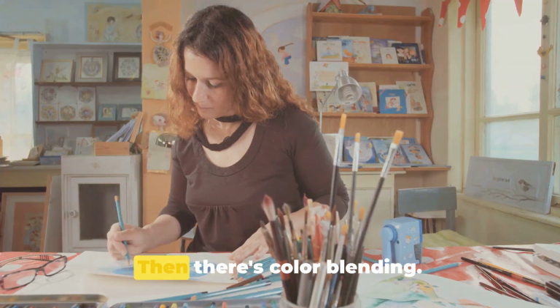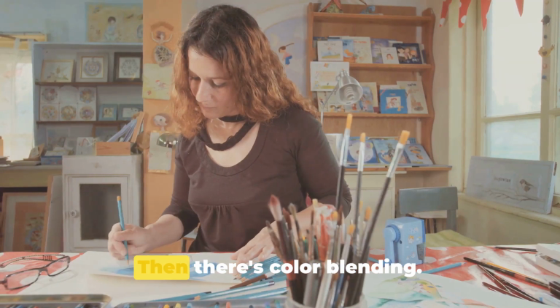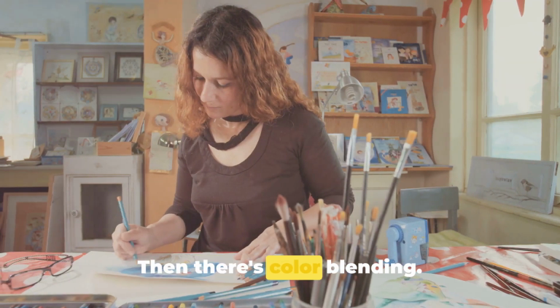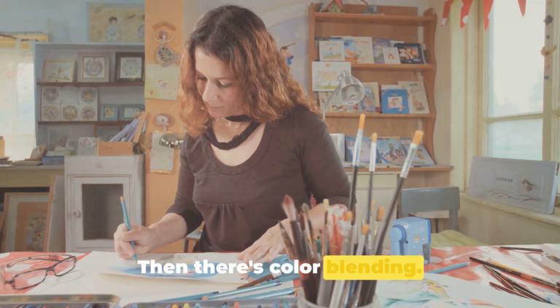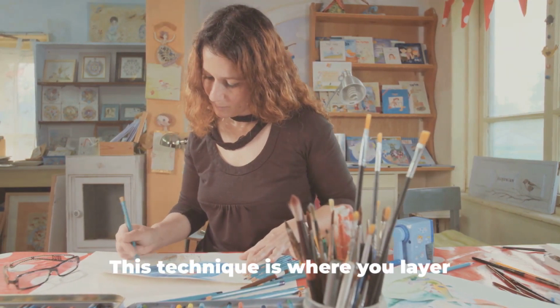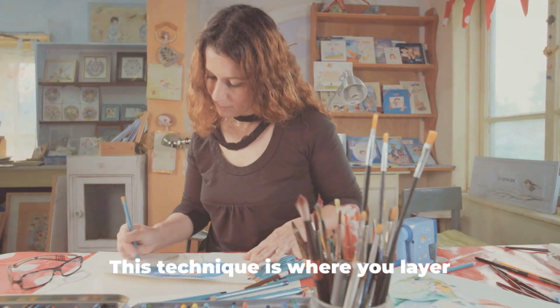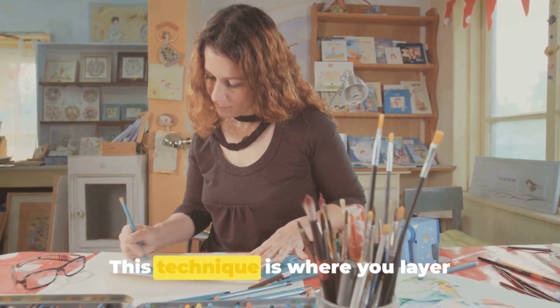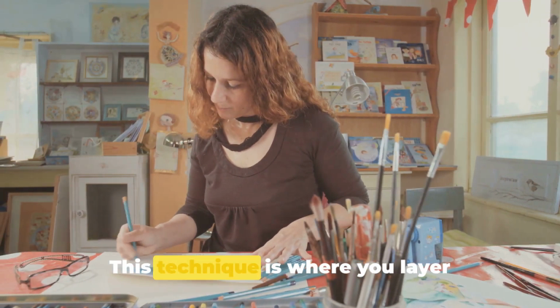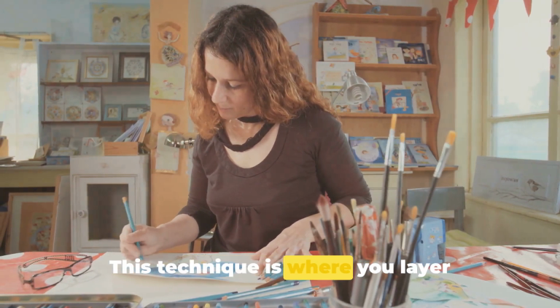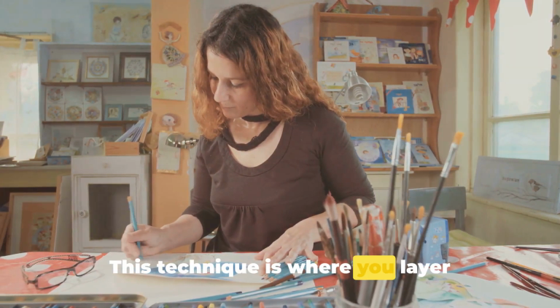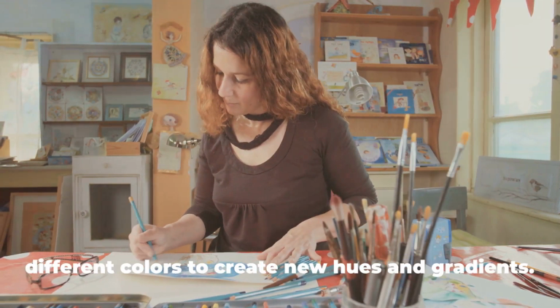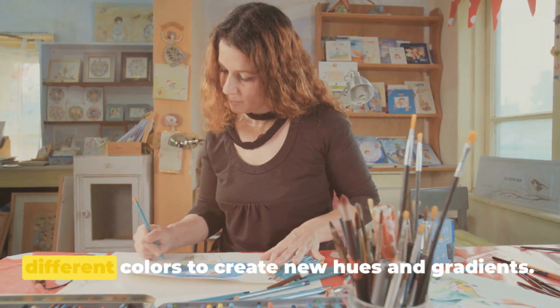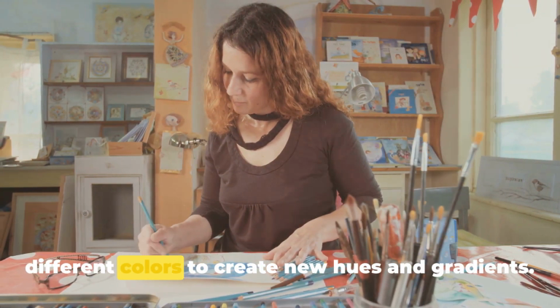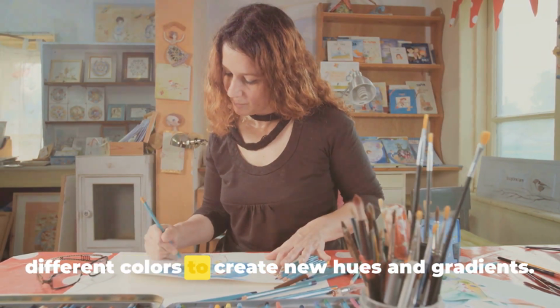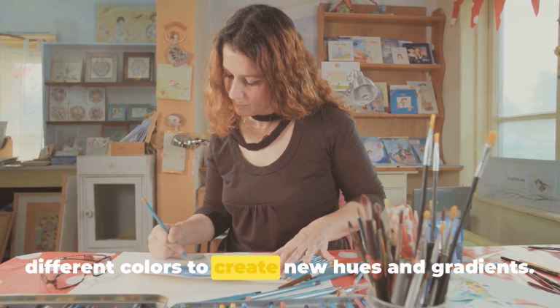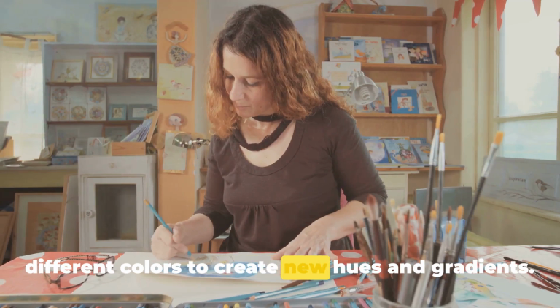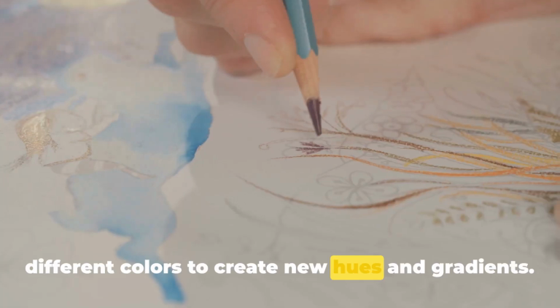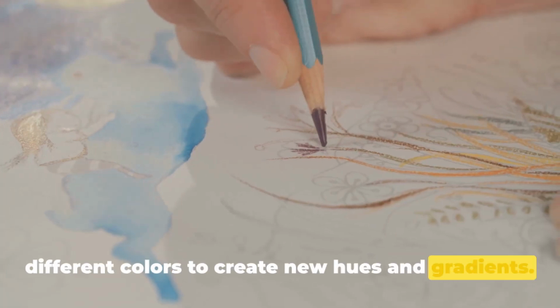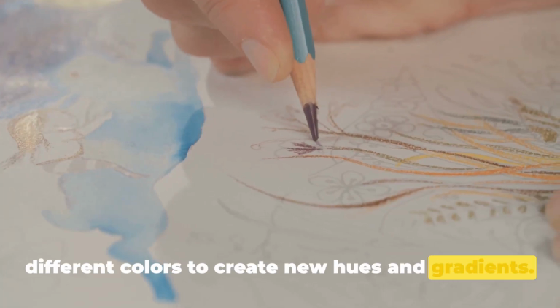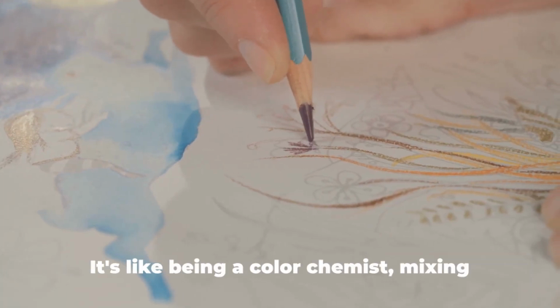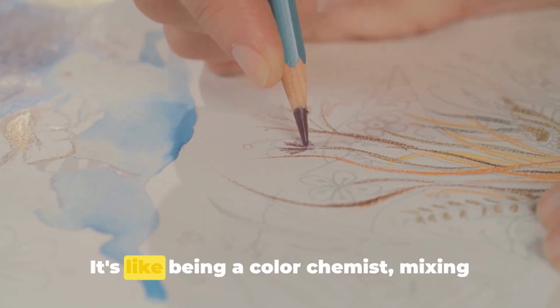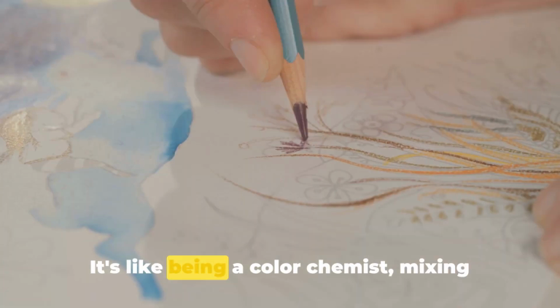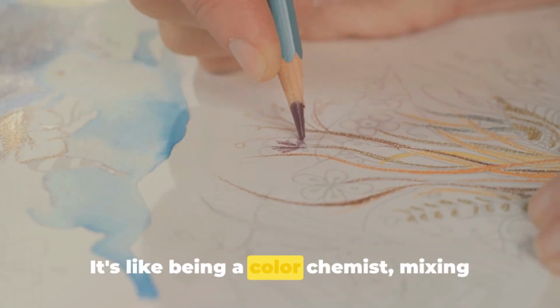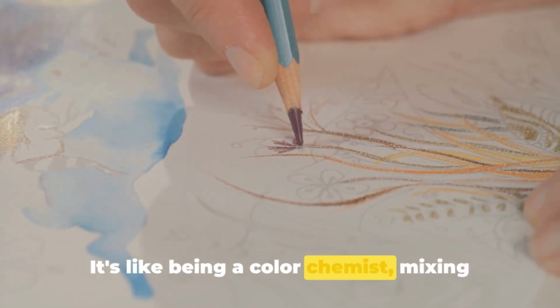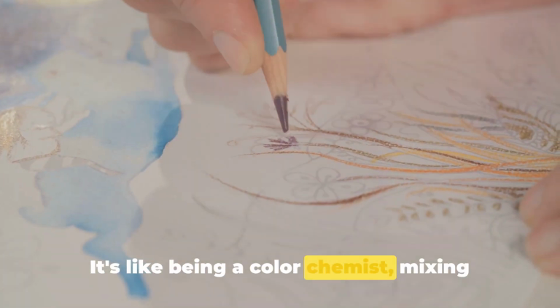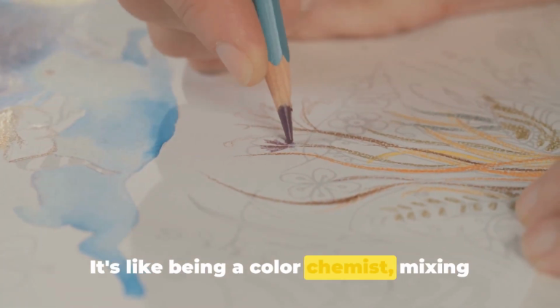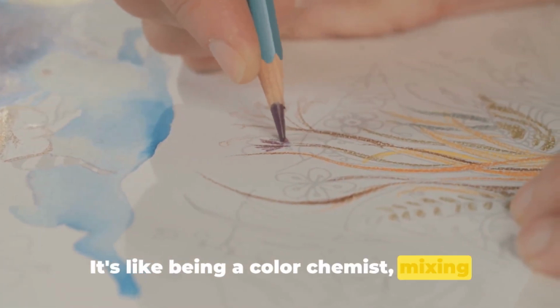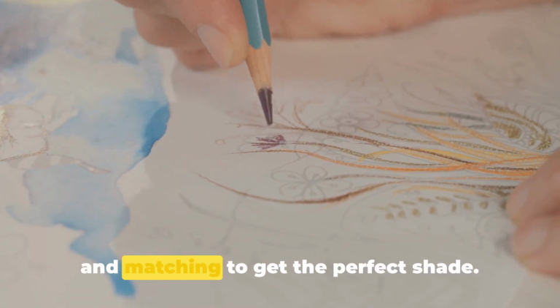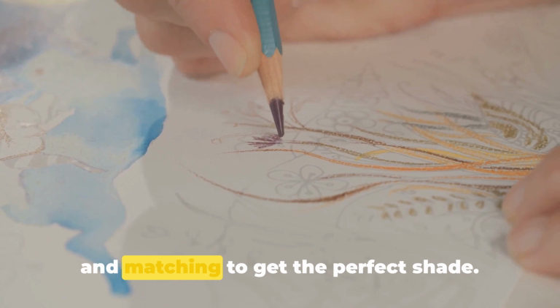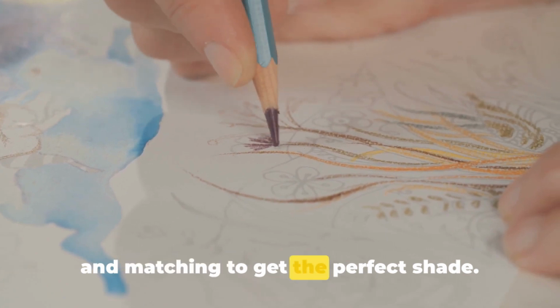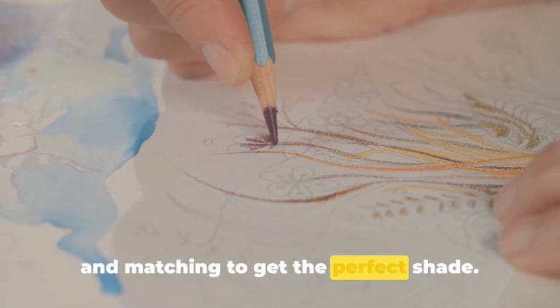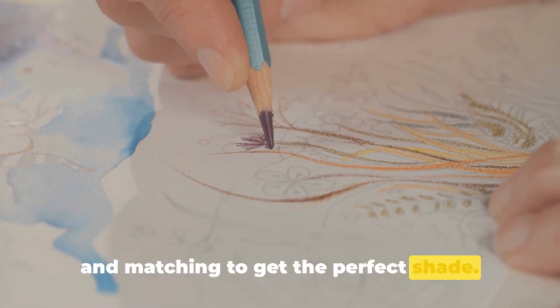Then there's color blending. This technique is where you layer different colors to create new hues and gradients. It's like being a color chemist, mixing and matching to get the perfect shade.